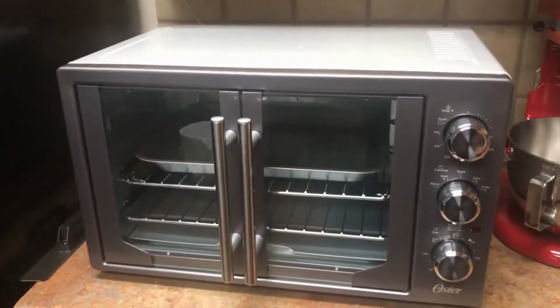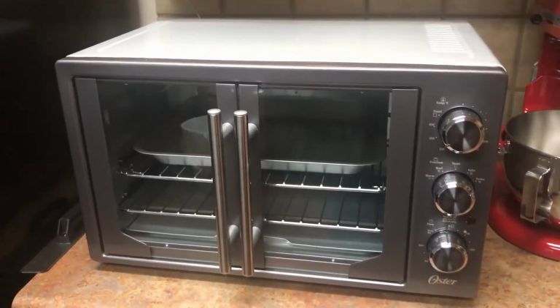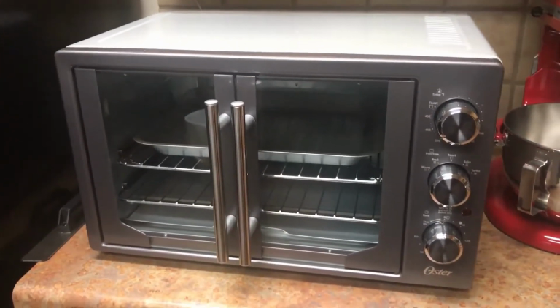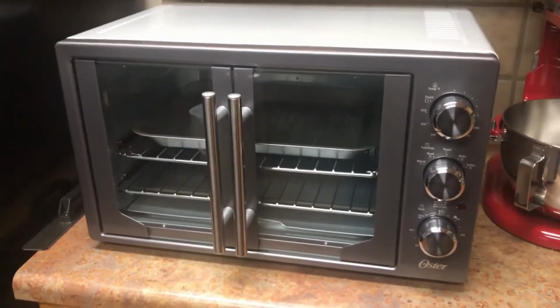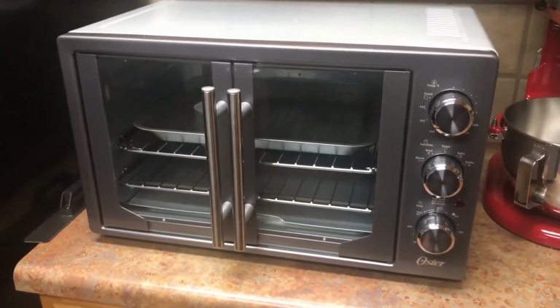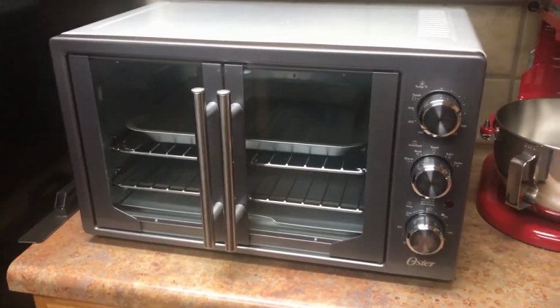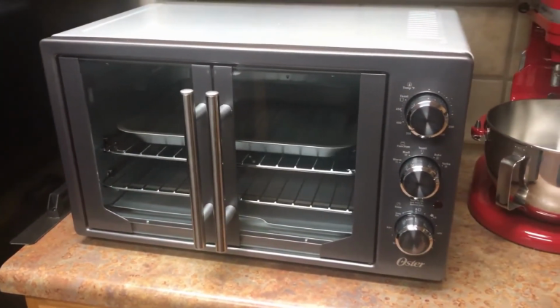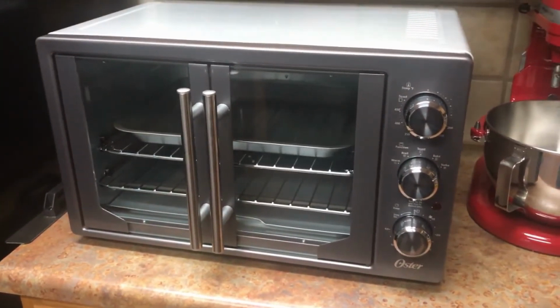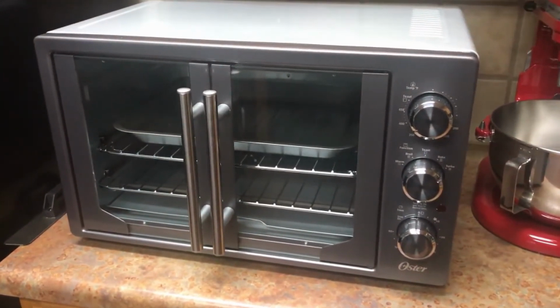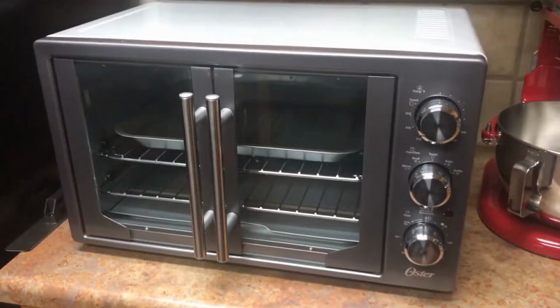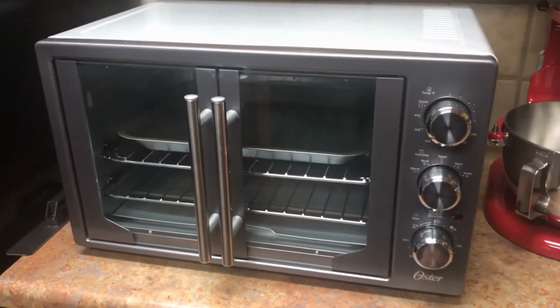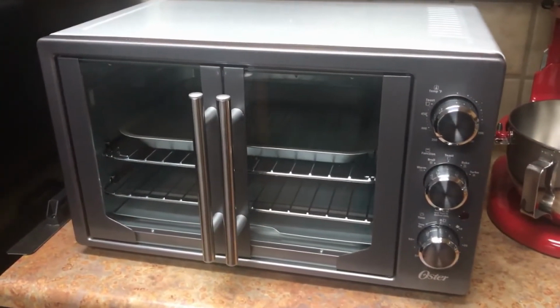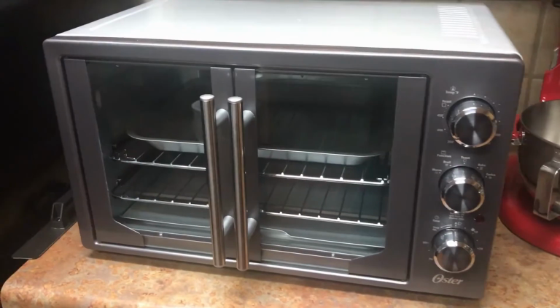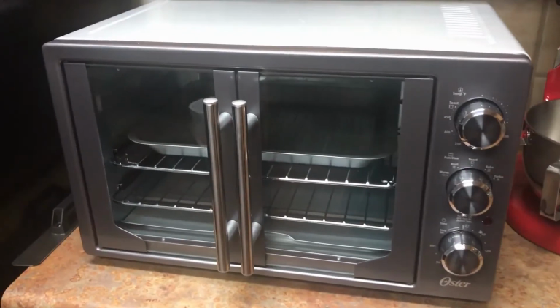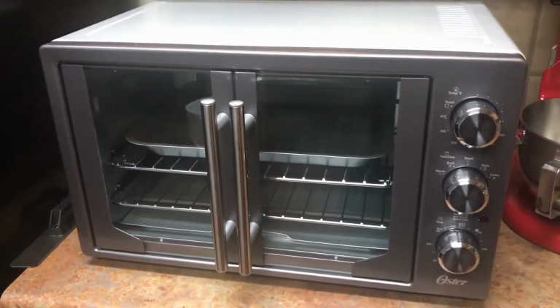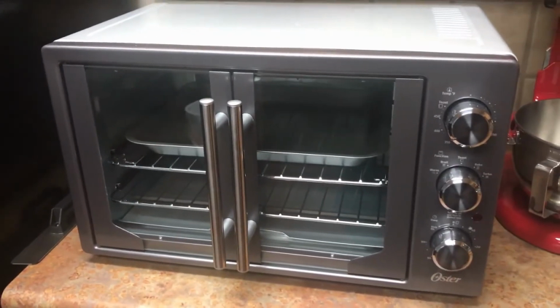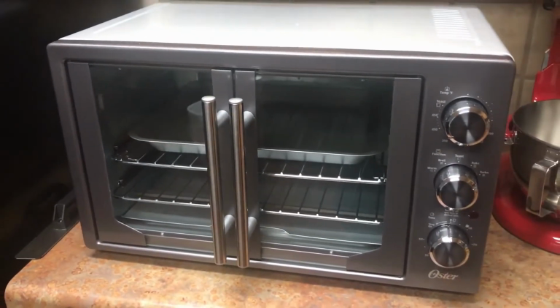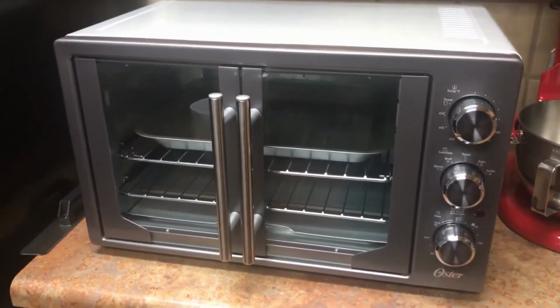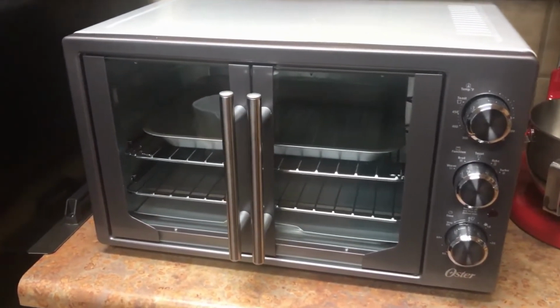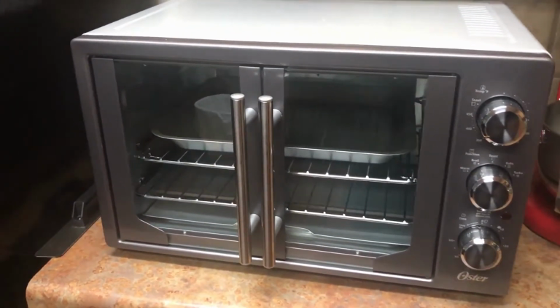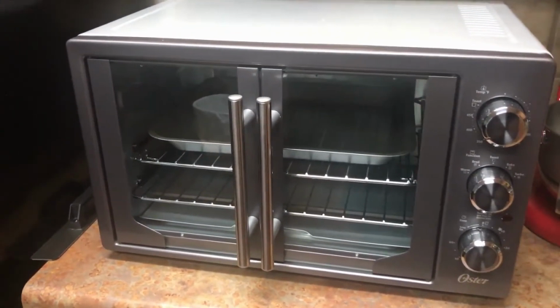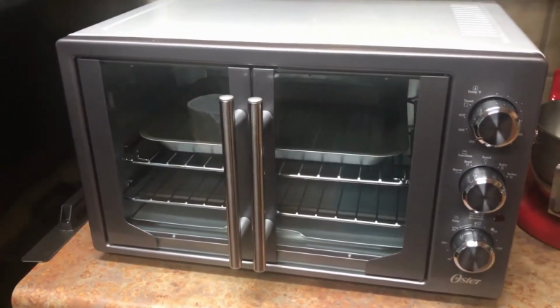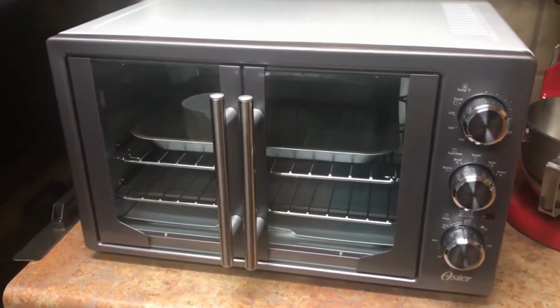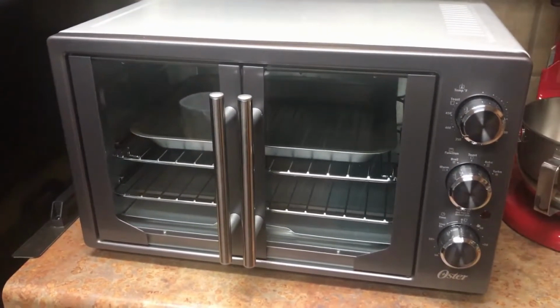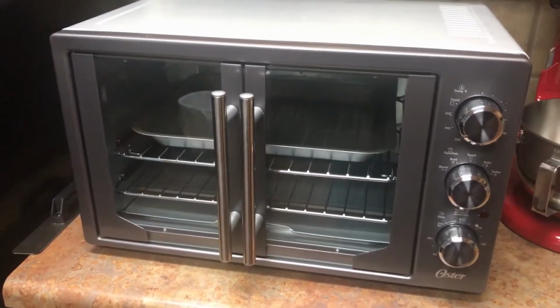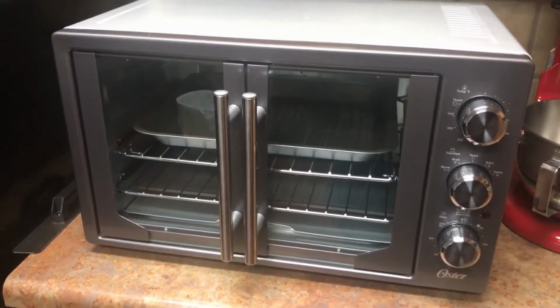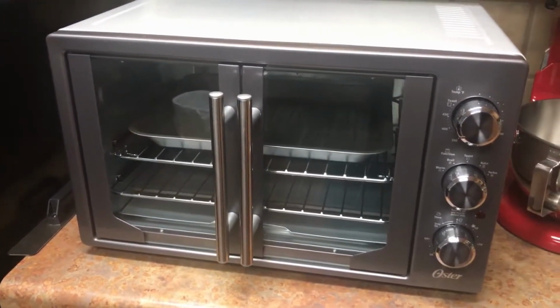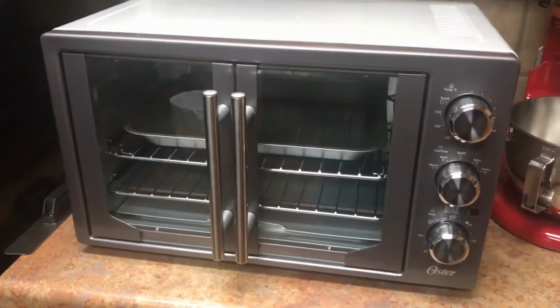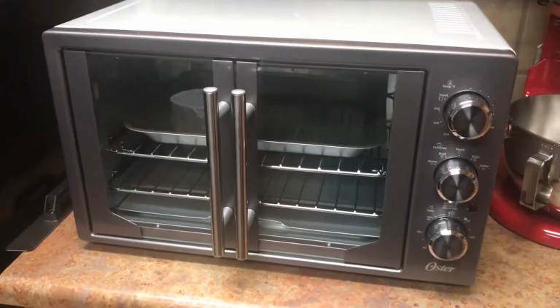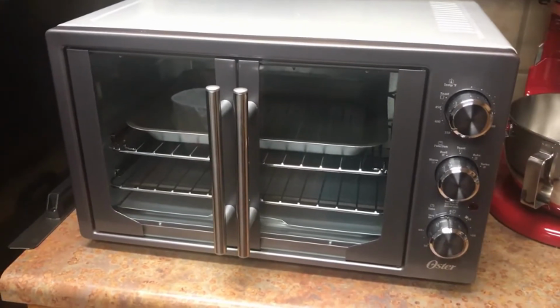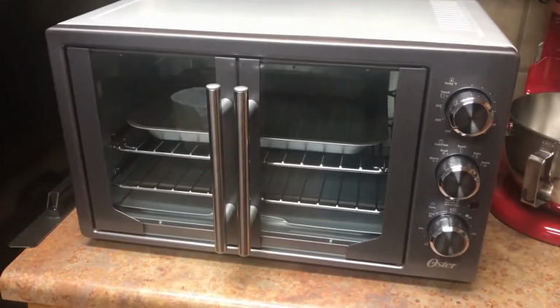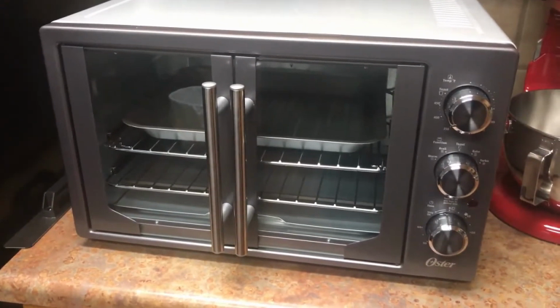Hey guys, I just want to do a product review of the Oster. It has a French door oven. This is a big oven. I have a link in the description below for it on Amazon if you want to check it out.